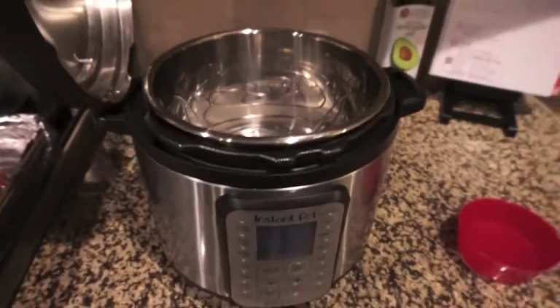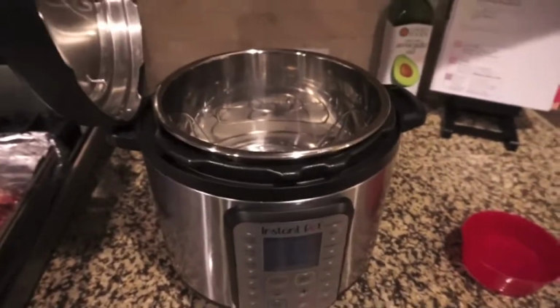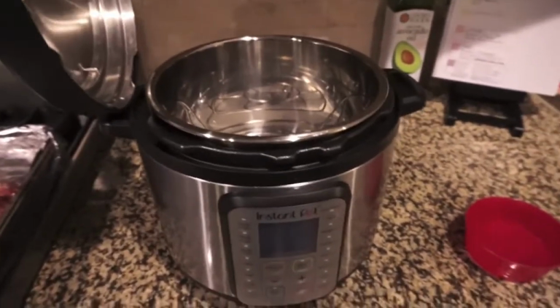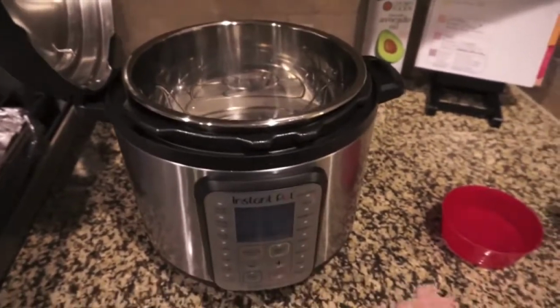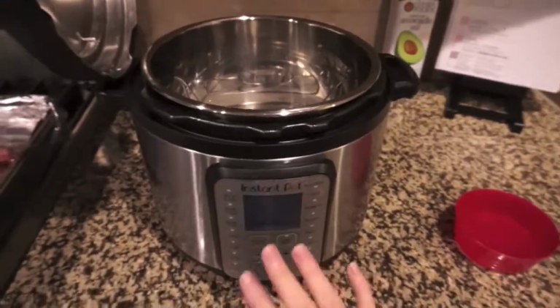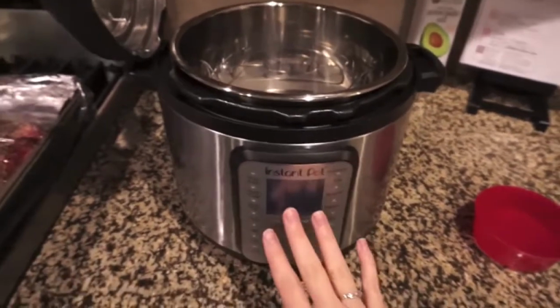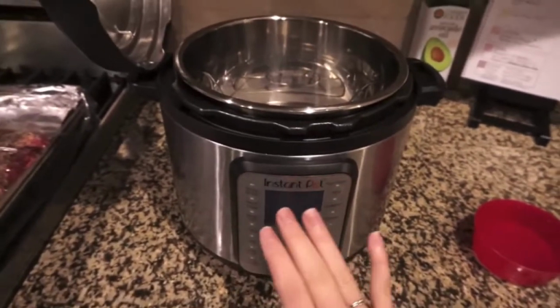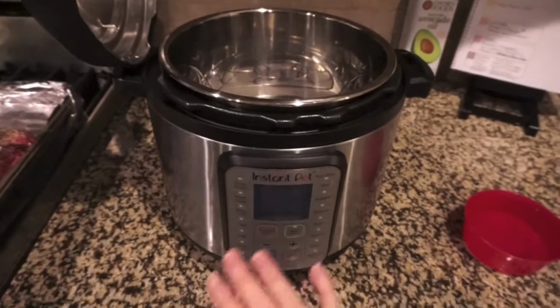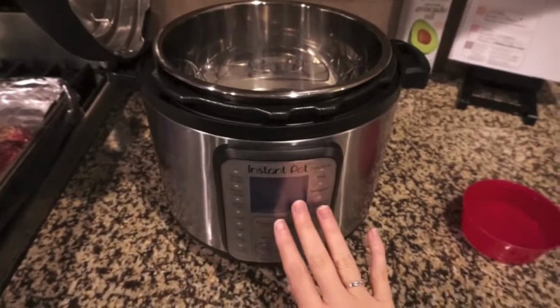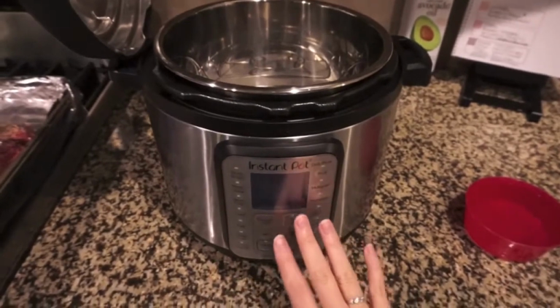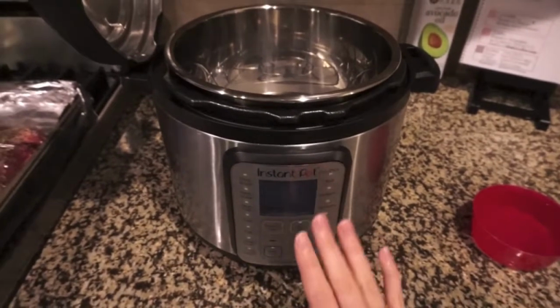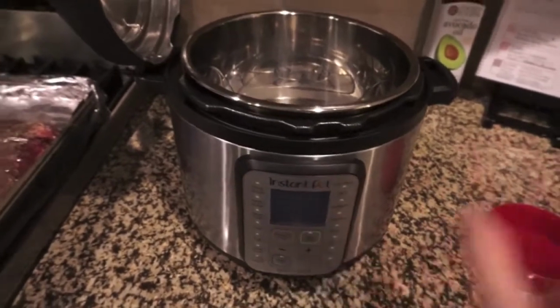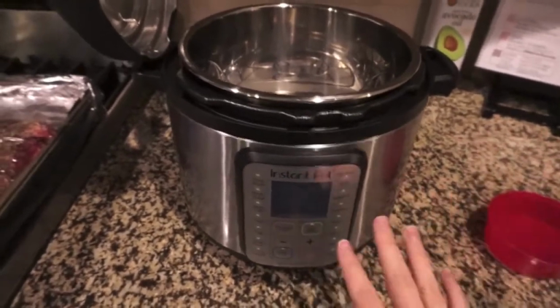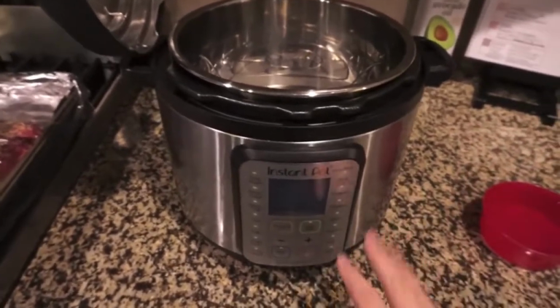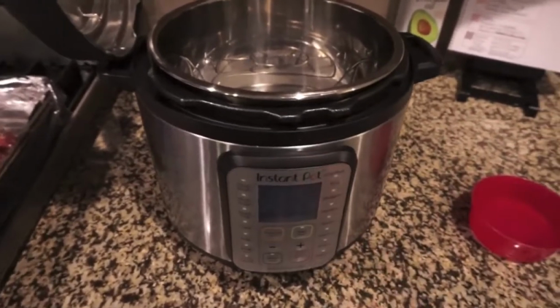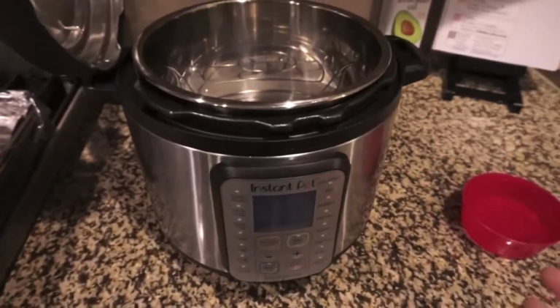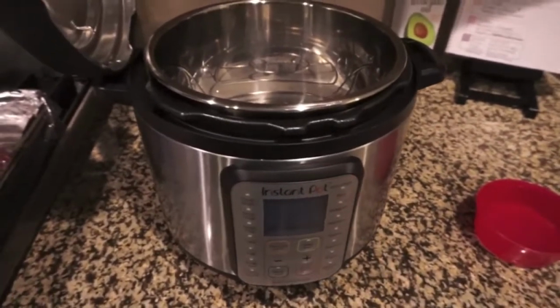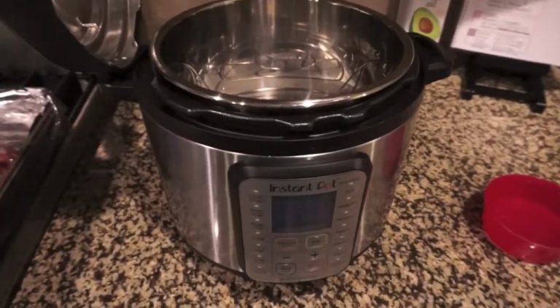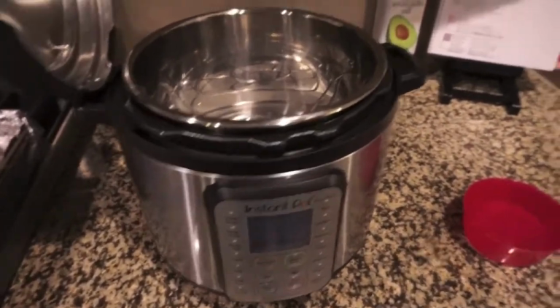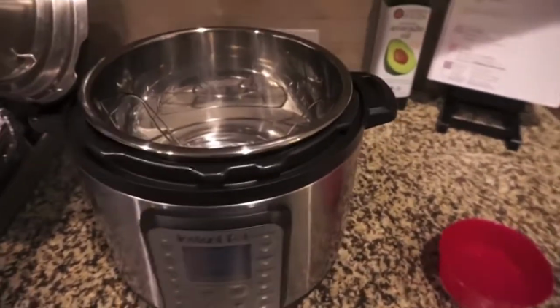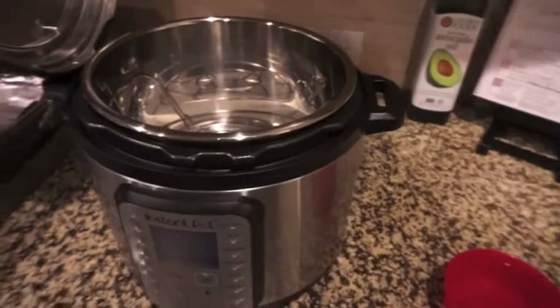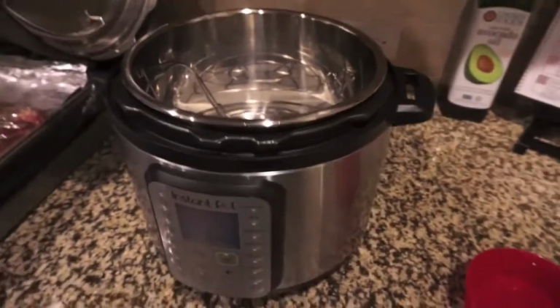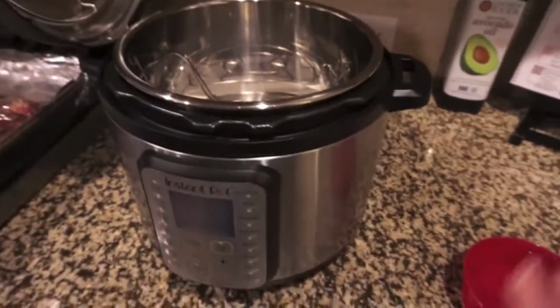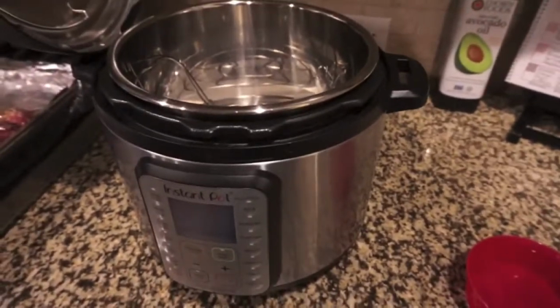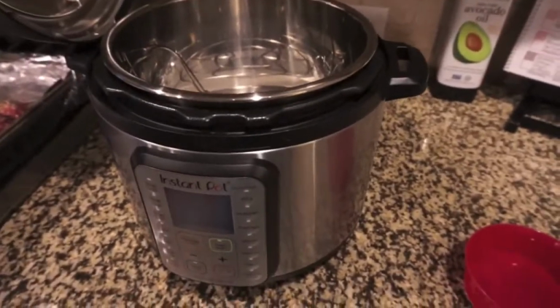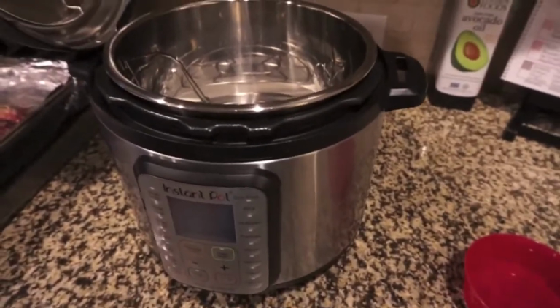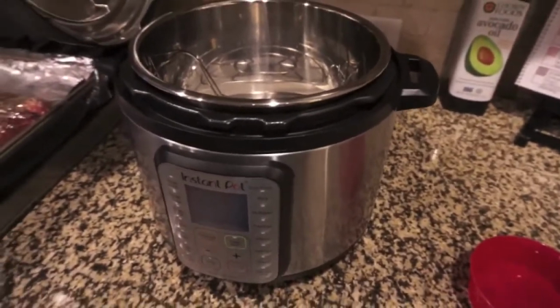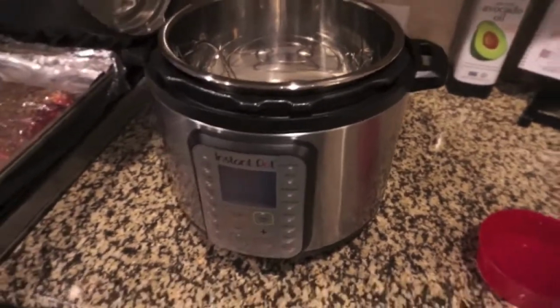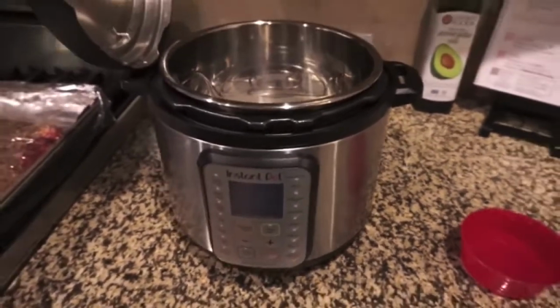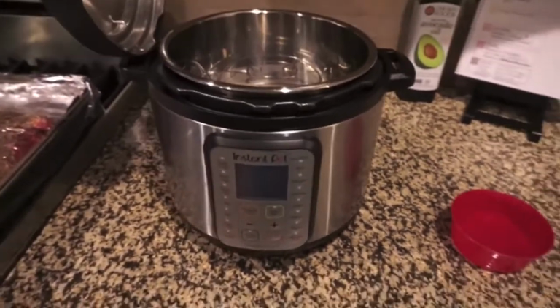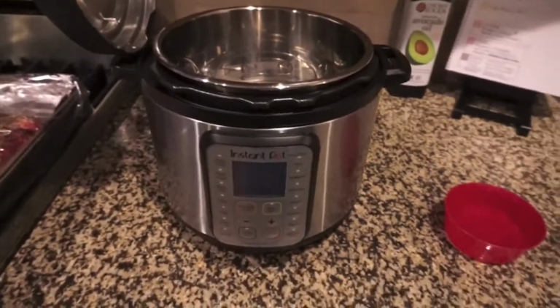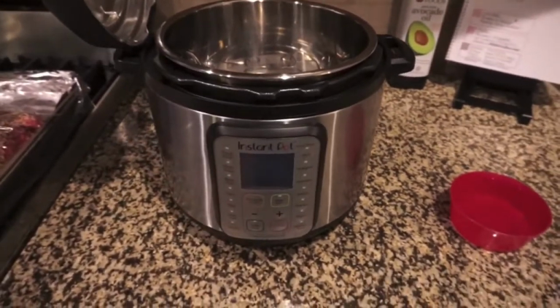I don't really know how long this is gonna take. All I know is I'm gonna put my Instant Pot on 40 minutes and then we will see where they are. I think they will be fall-off-the-bone tender at that point — I've seen anywhere from 25 to 50 minutes recommended.